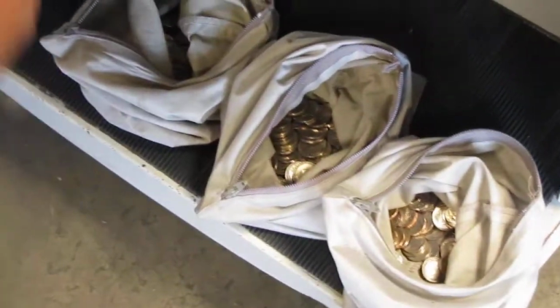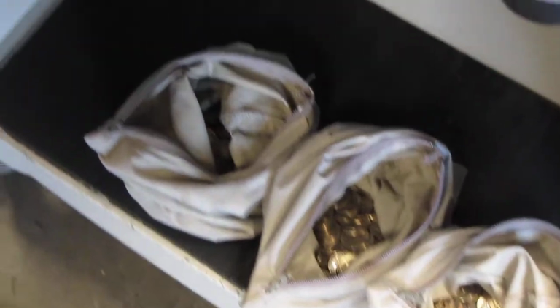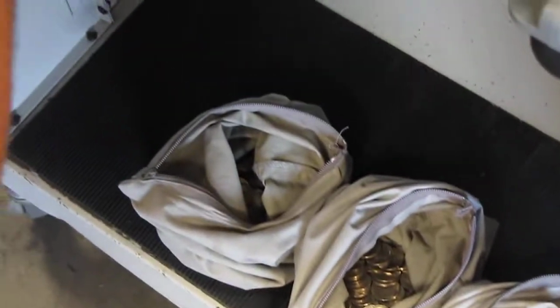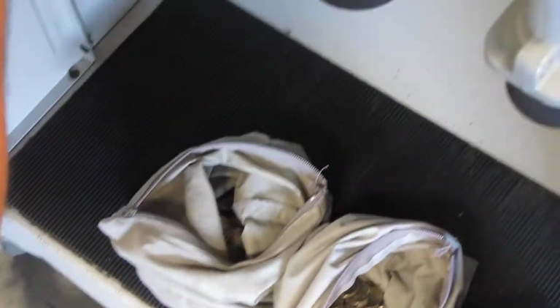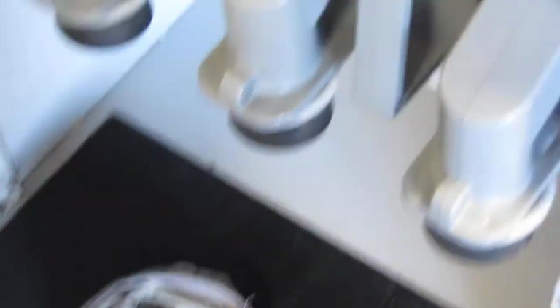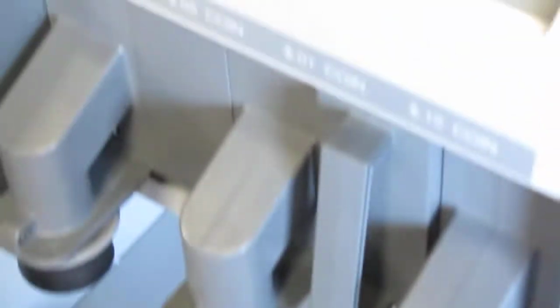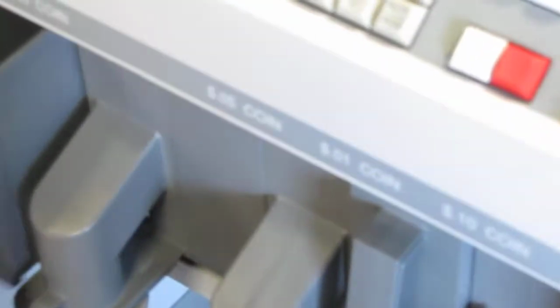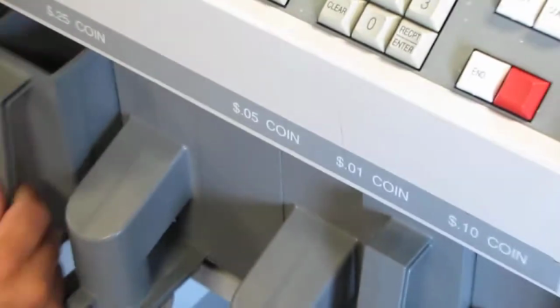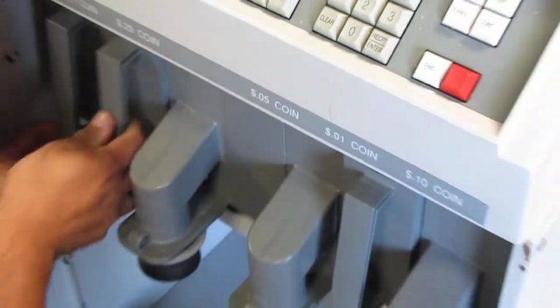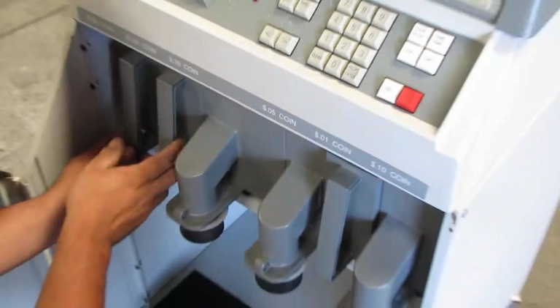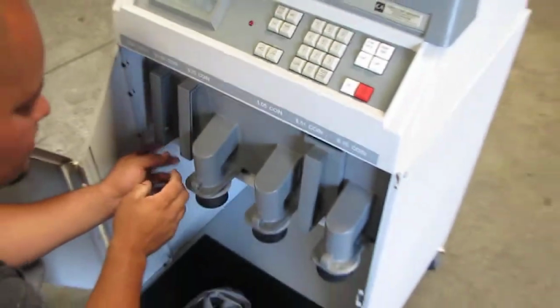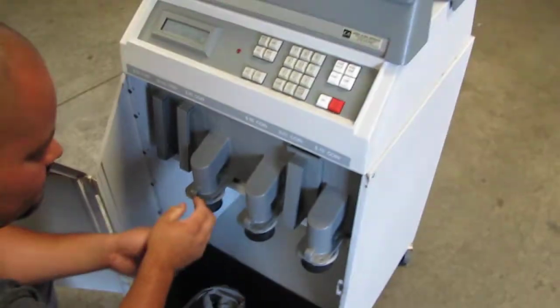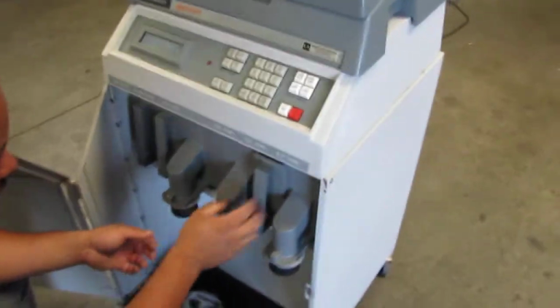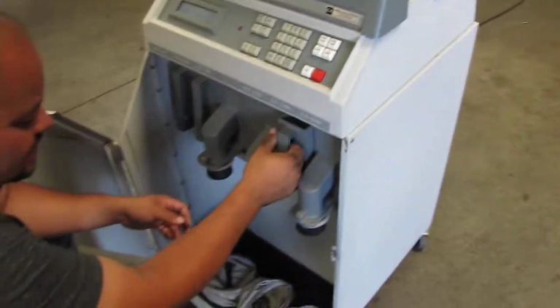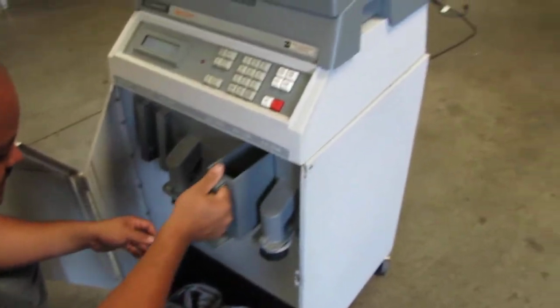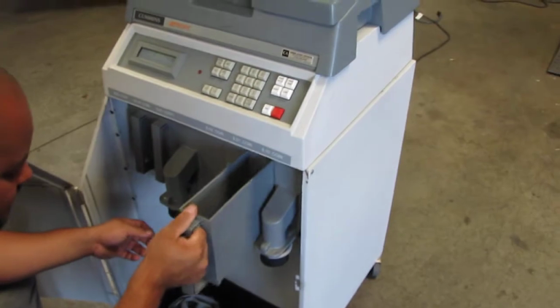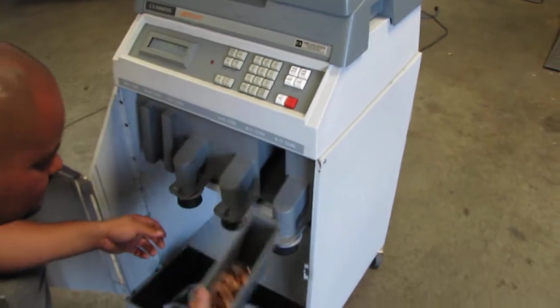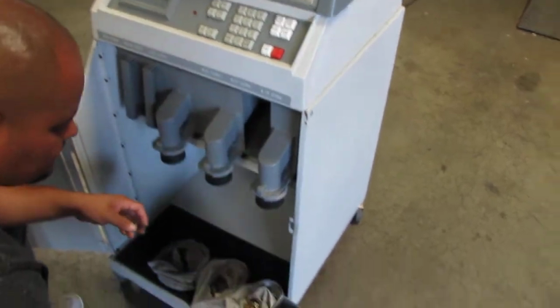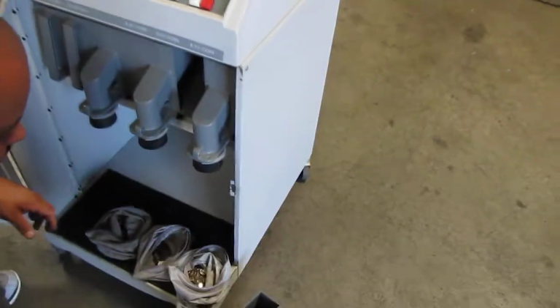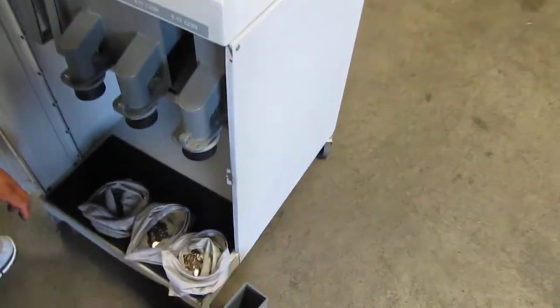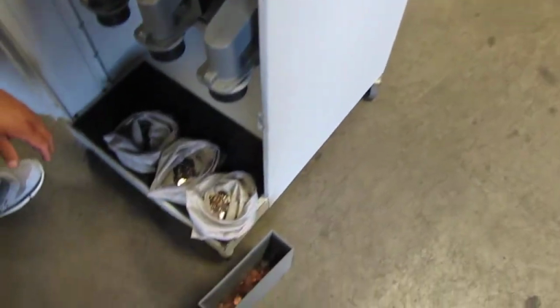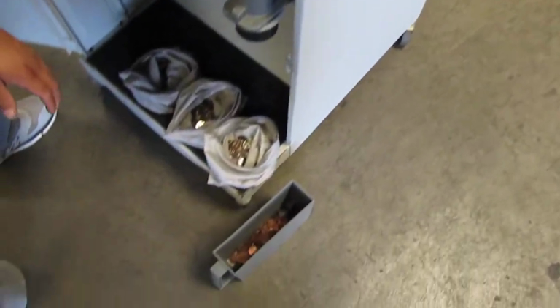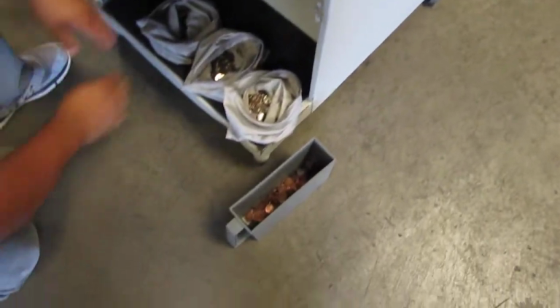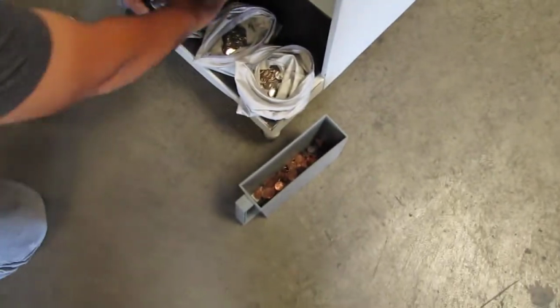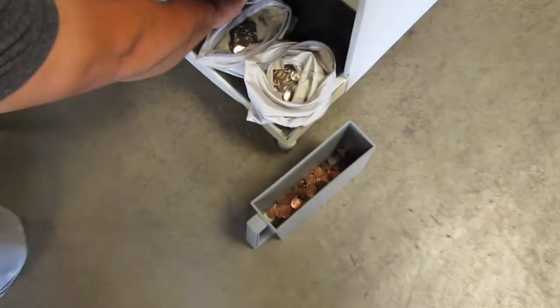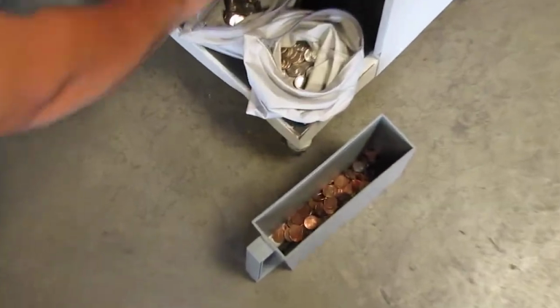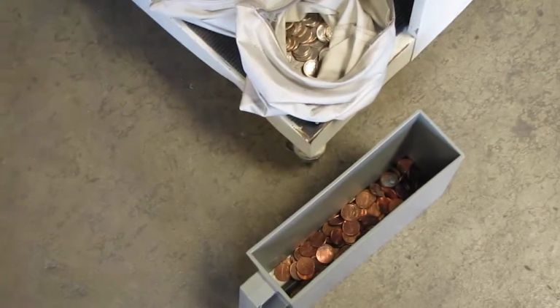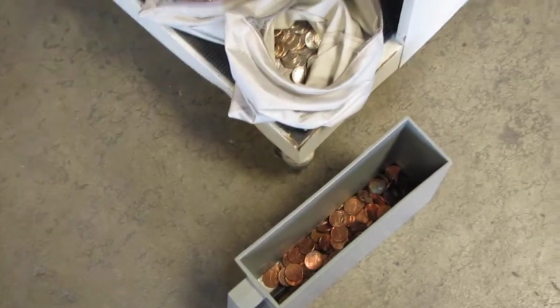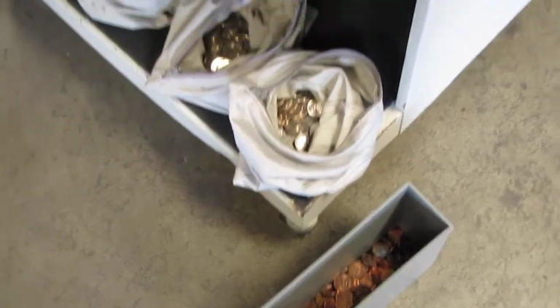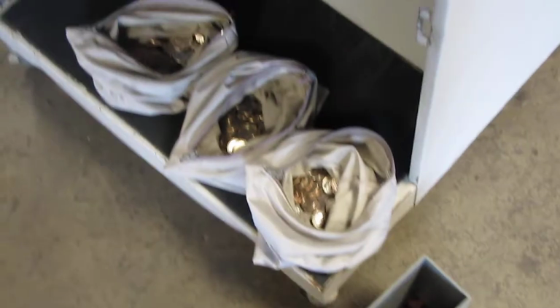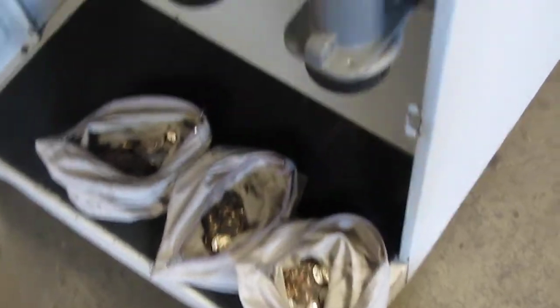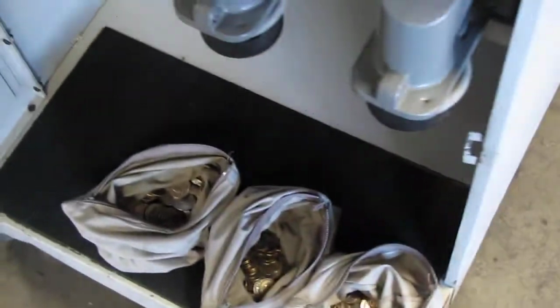We probably didn't have any dollar coins or 50-cent coins, but we did have some pennies — that's all your pennies right there. So it's all separated and counted for.